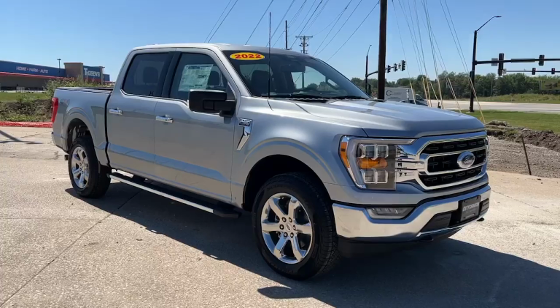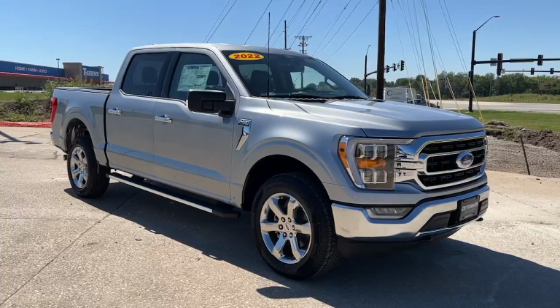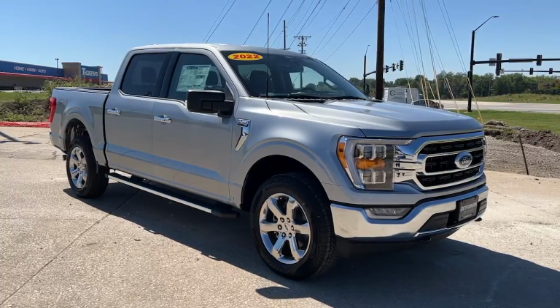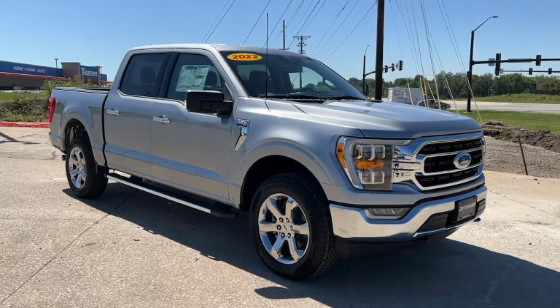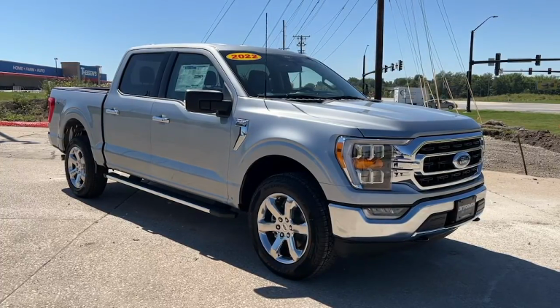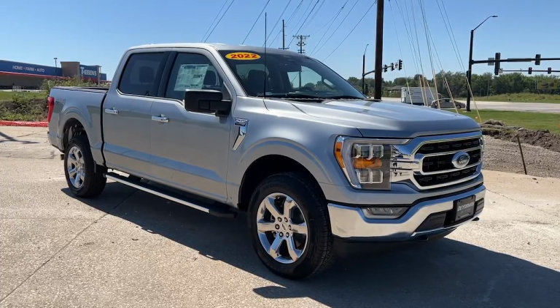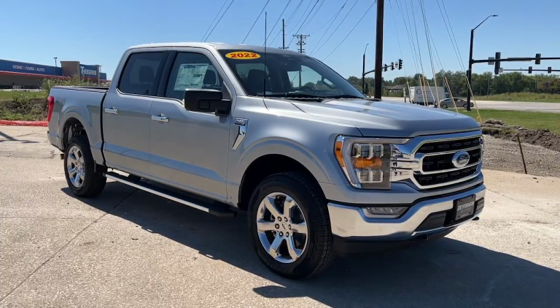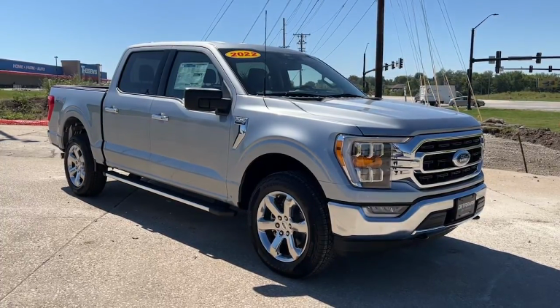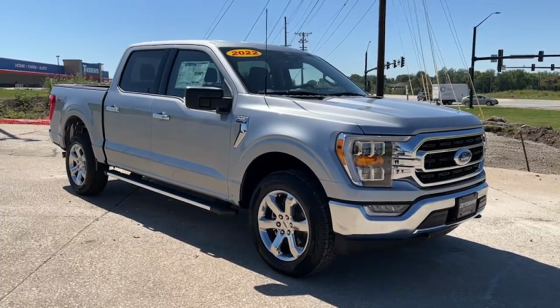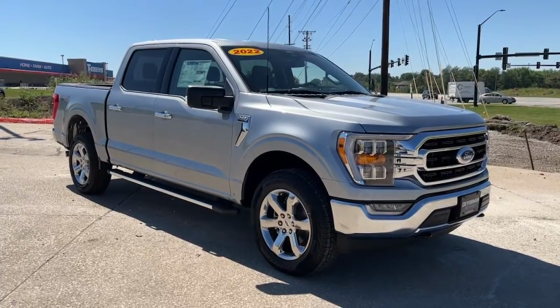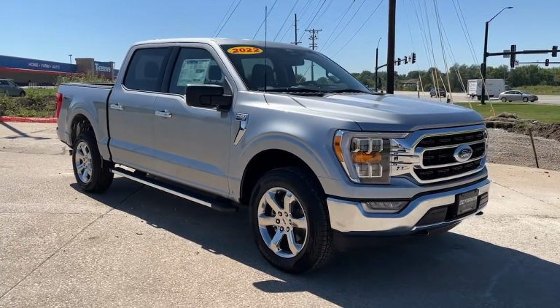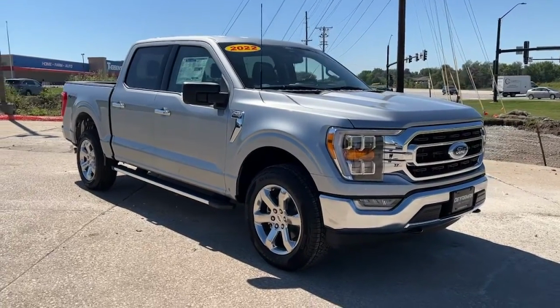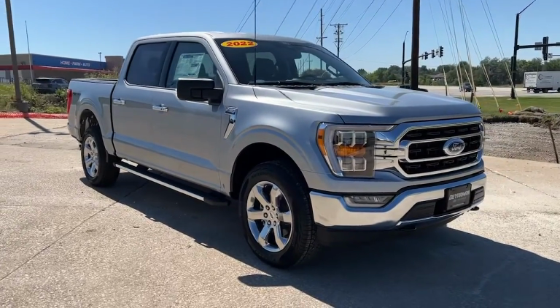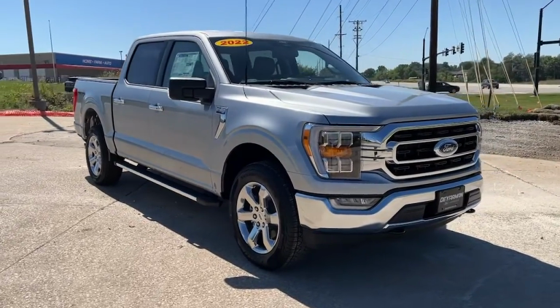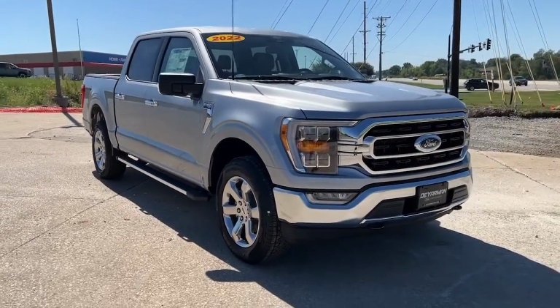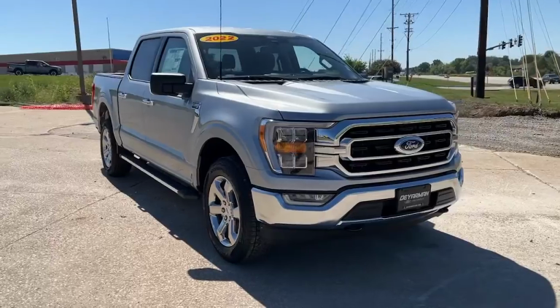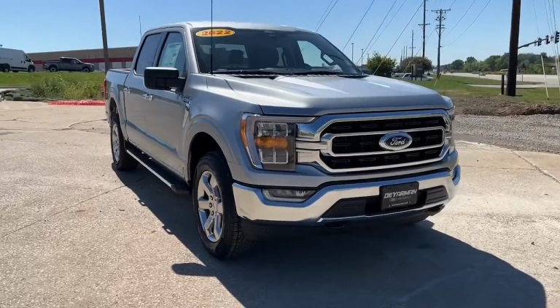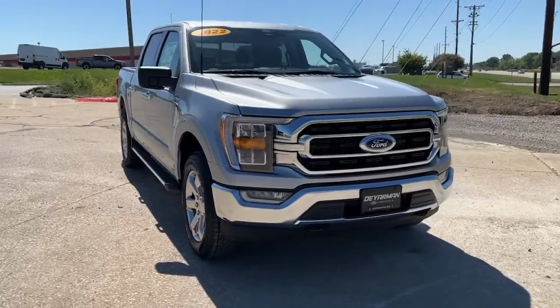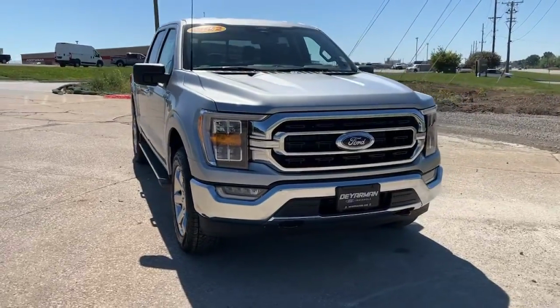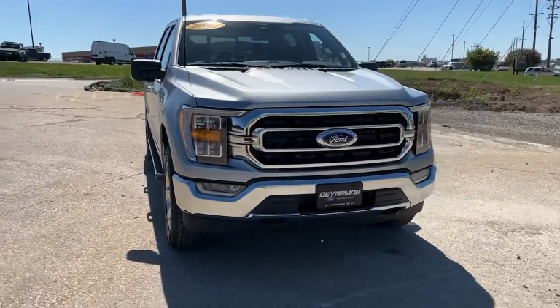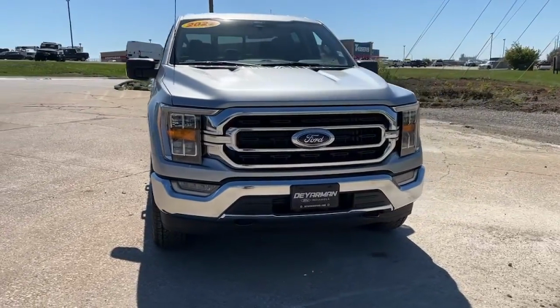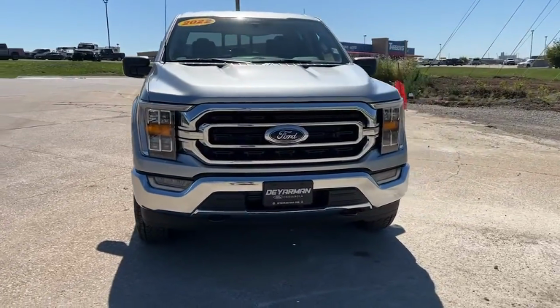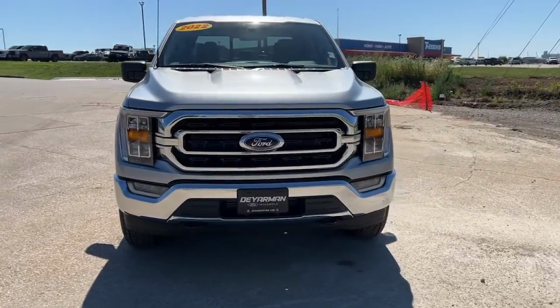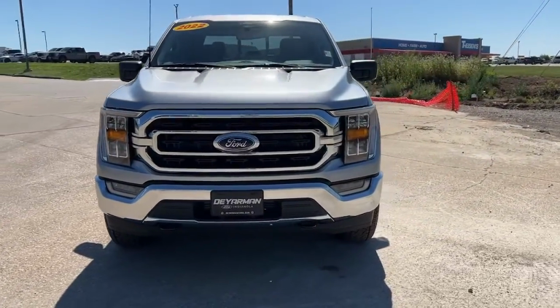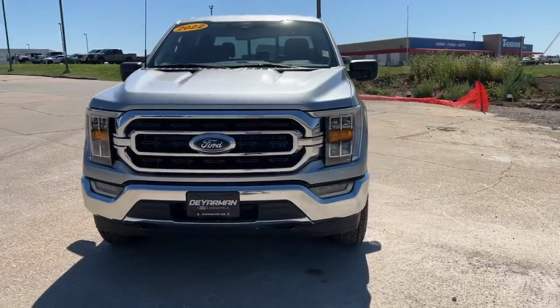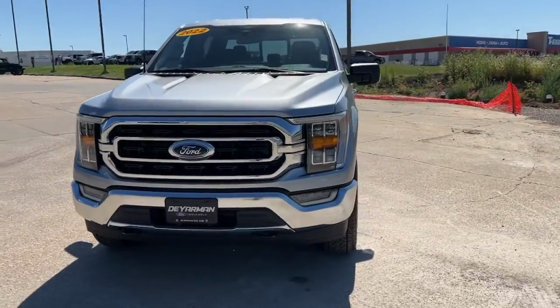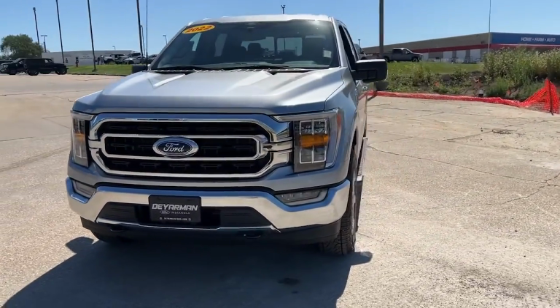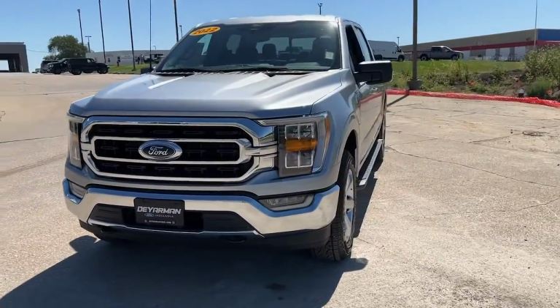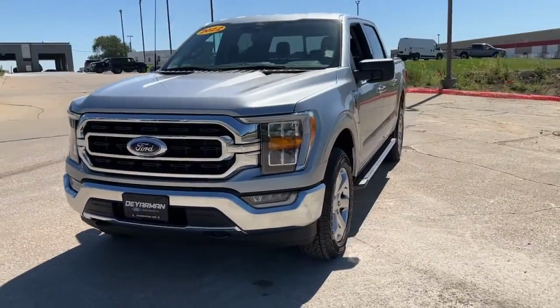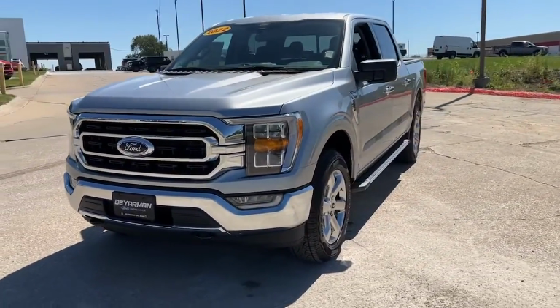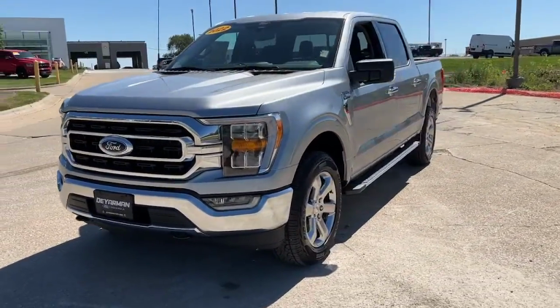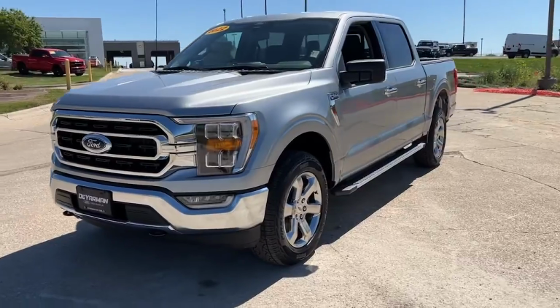Your next car could be the 2022 Ford F-150. This rugged F-150 is ready for work, off-roading, or a little R&R.